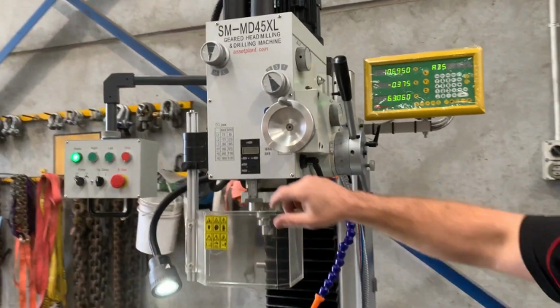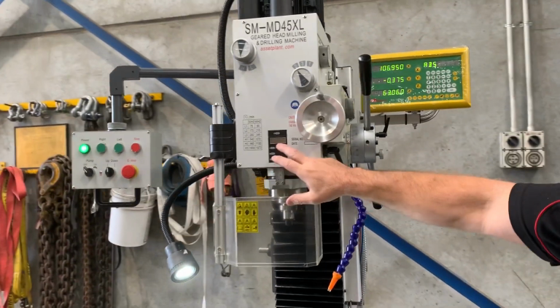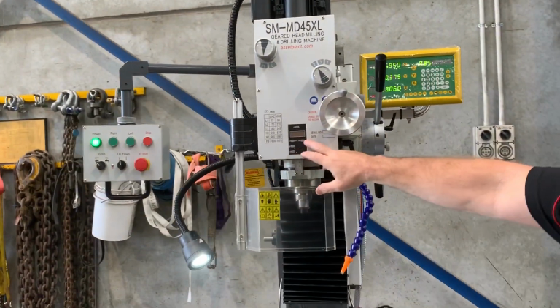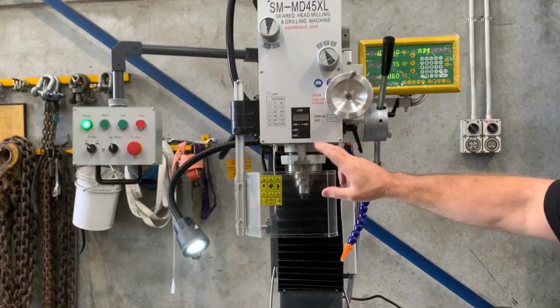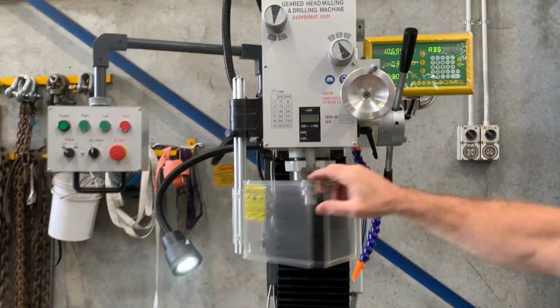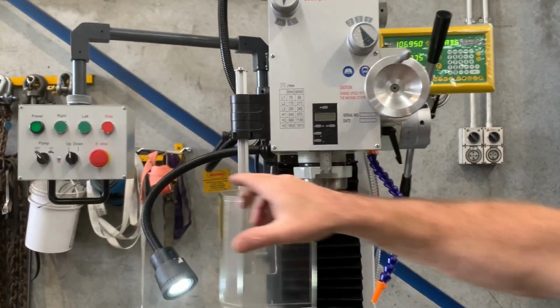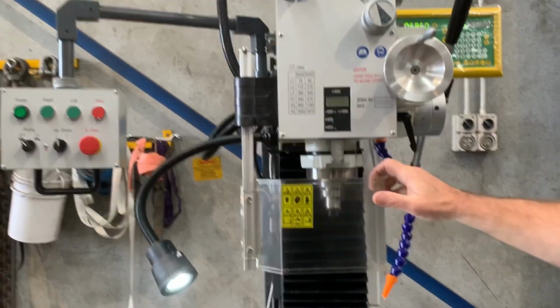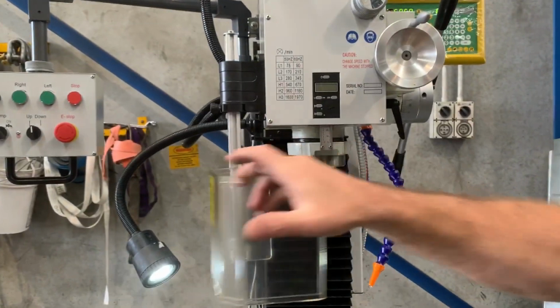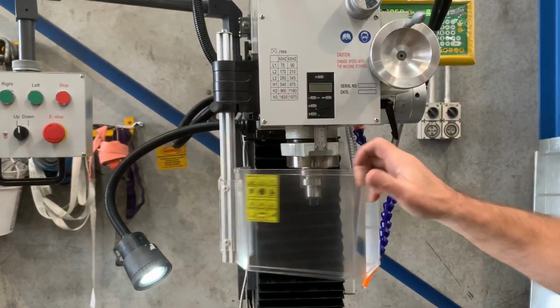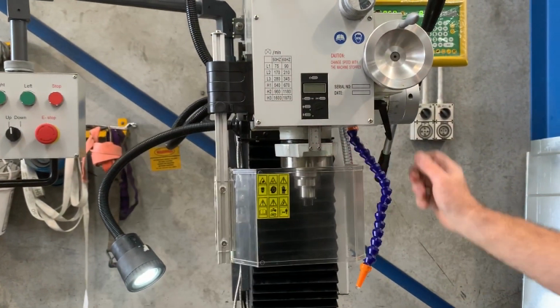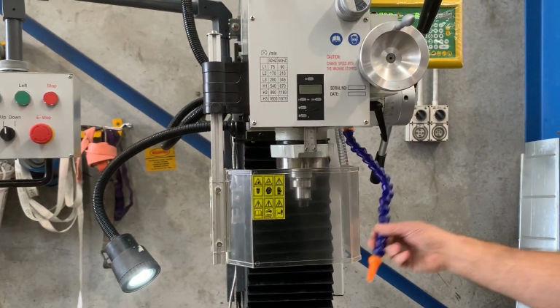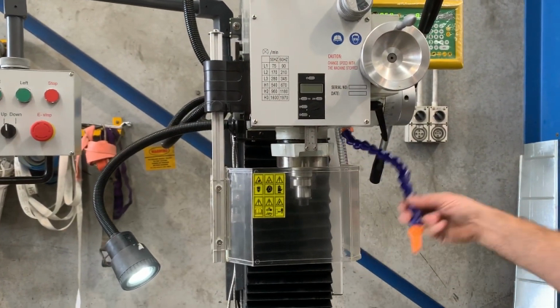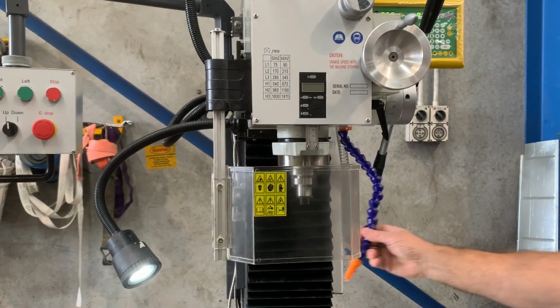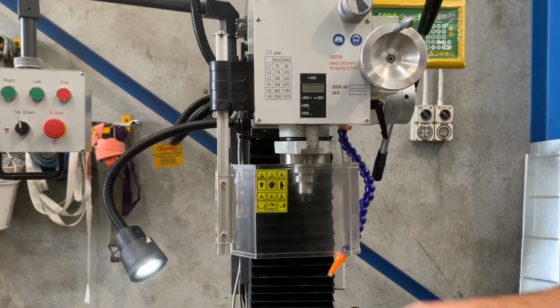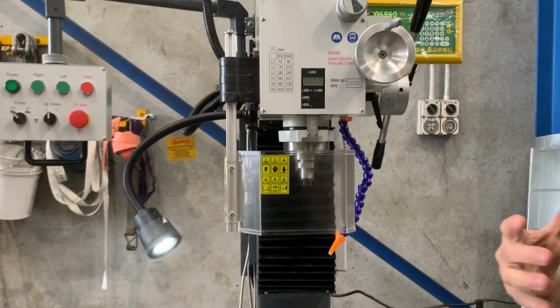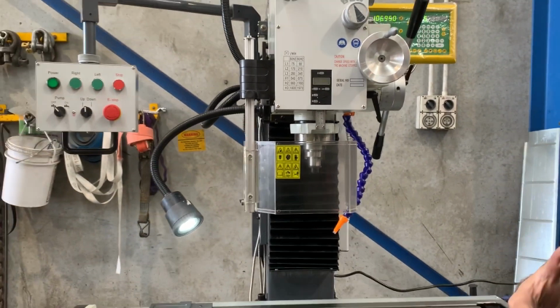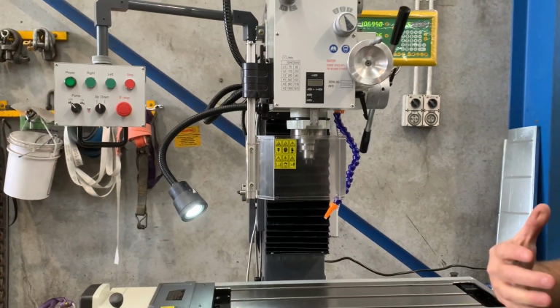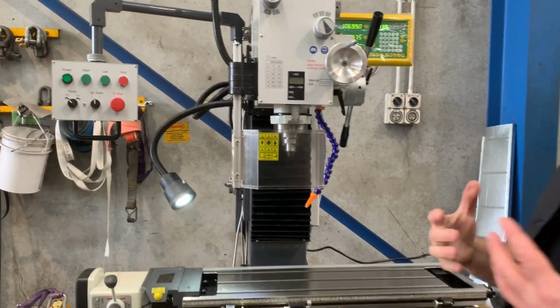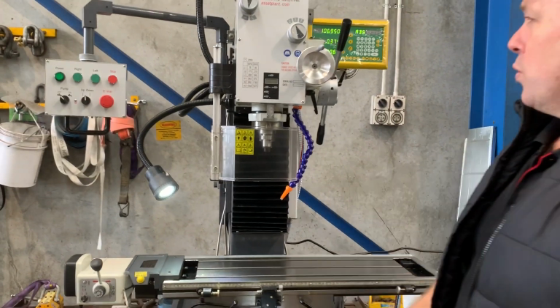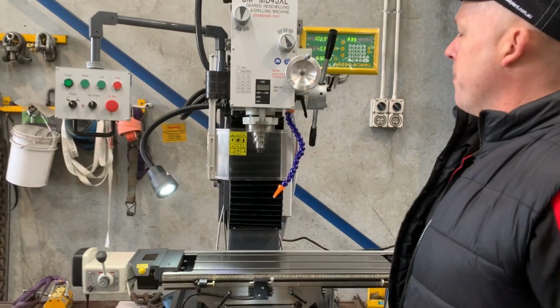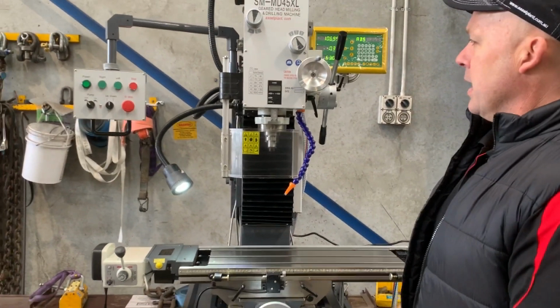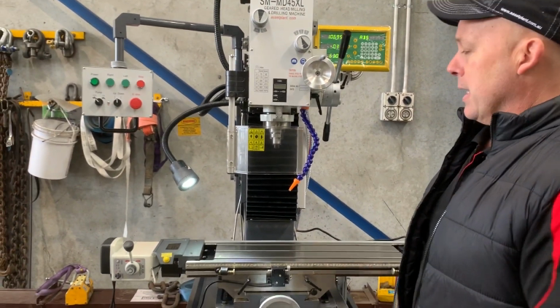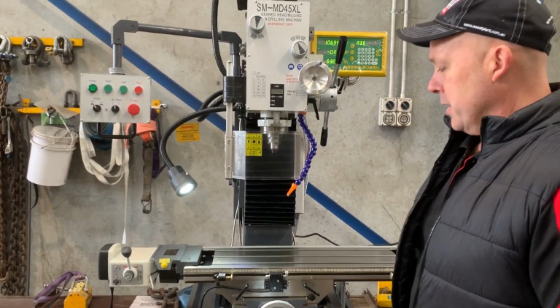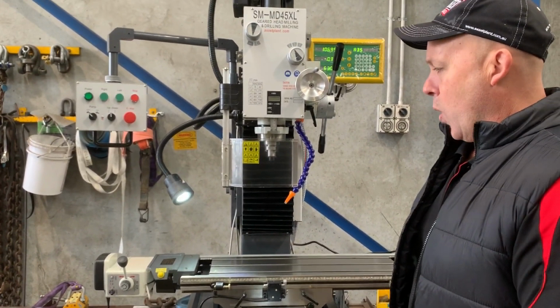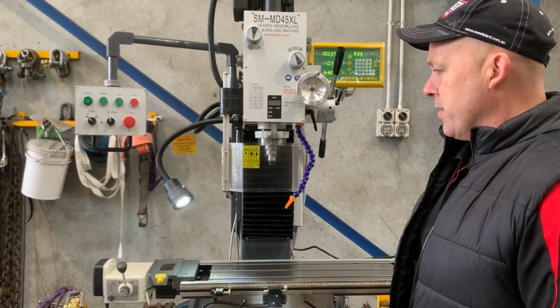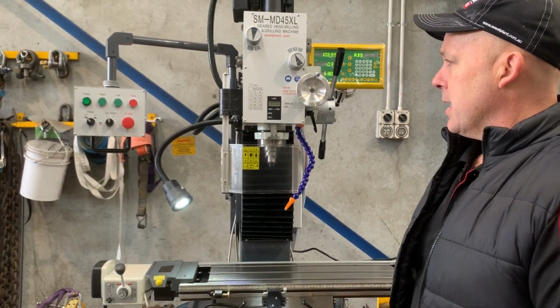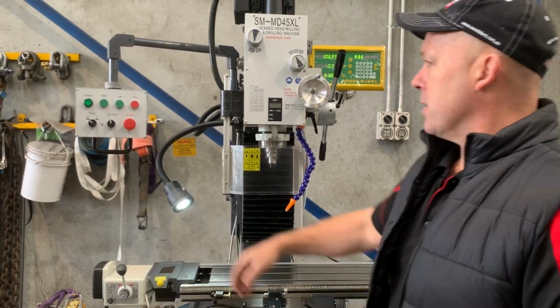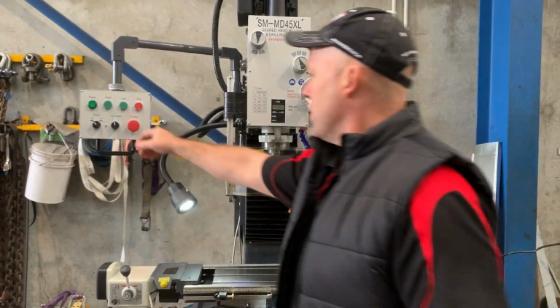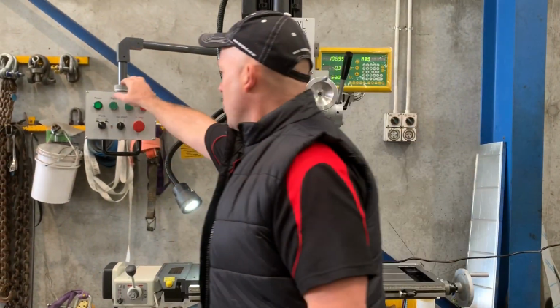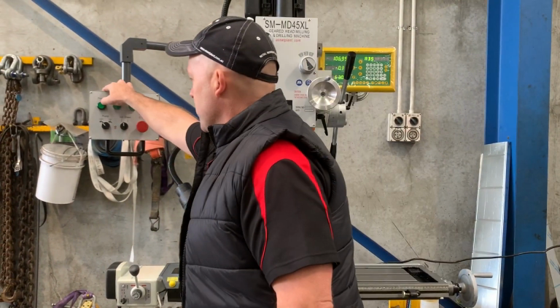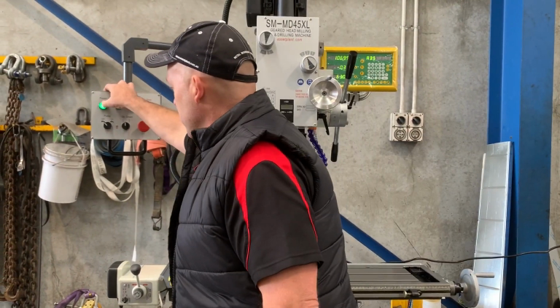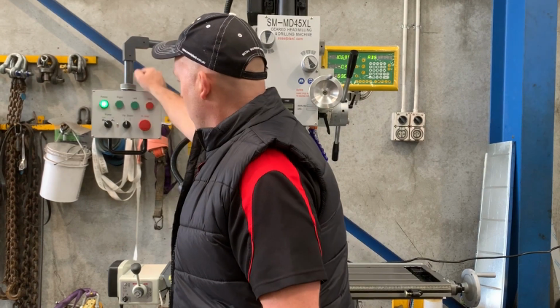There's a digital depth display, limit switch activation, chuck guard, and coolant. It's pretty well featured up with all the requirements that you need to work with.